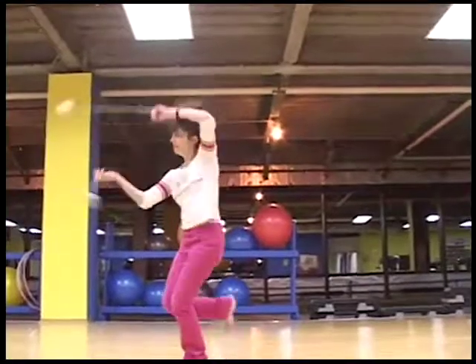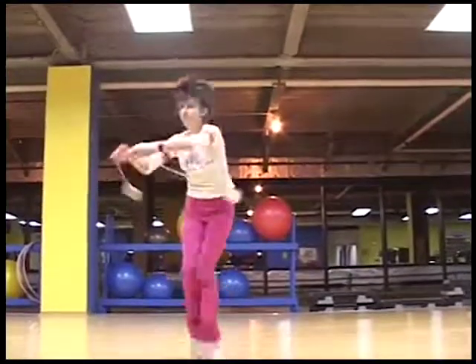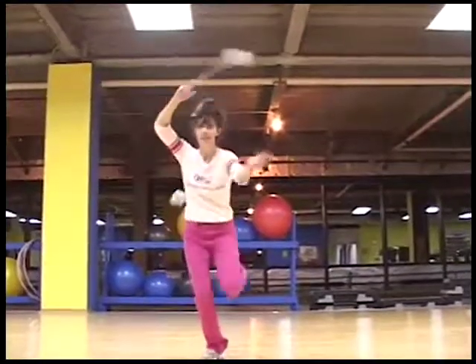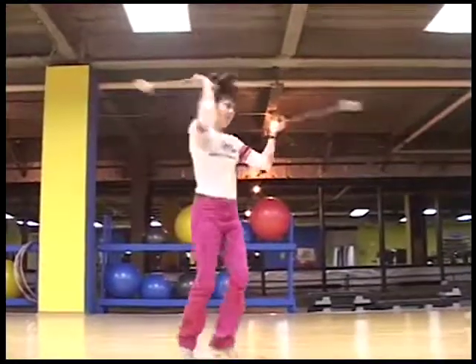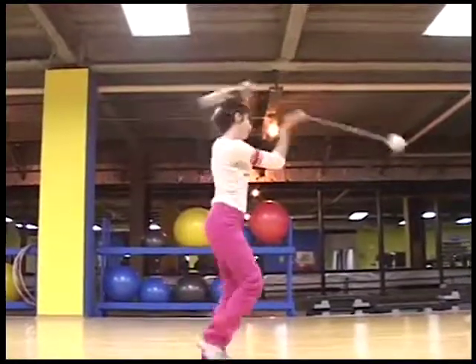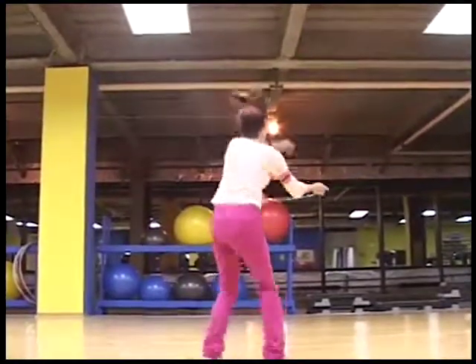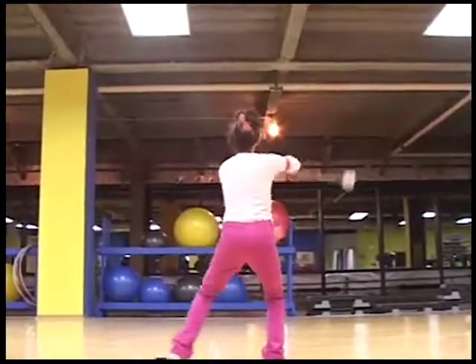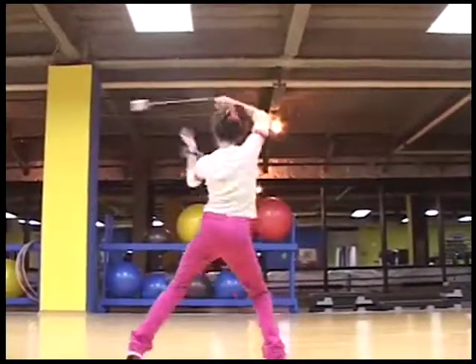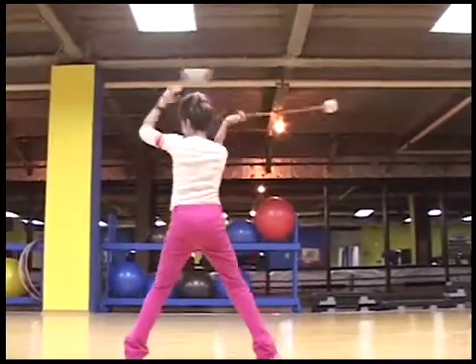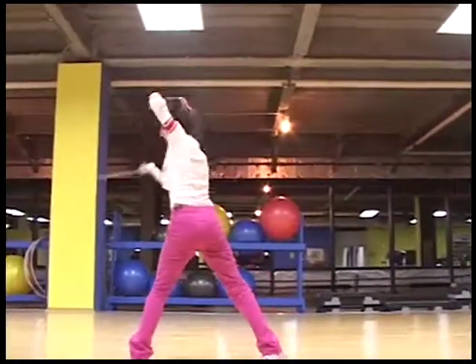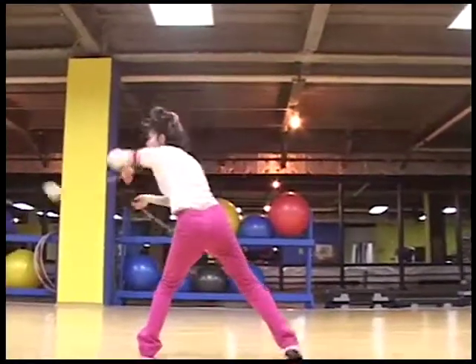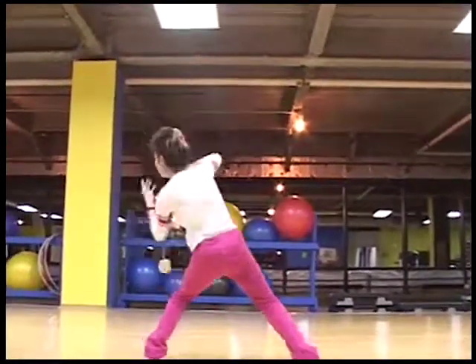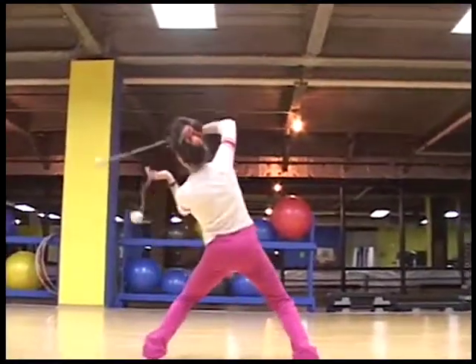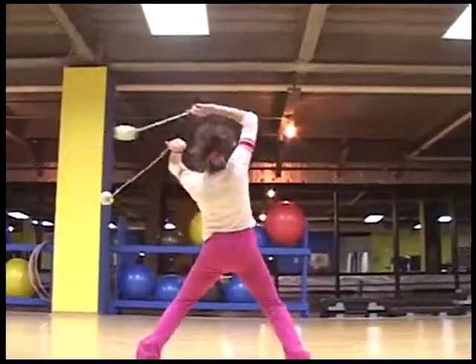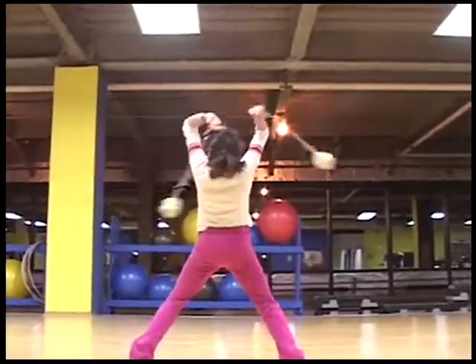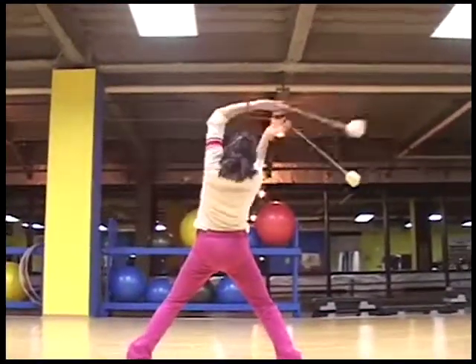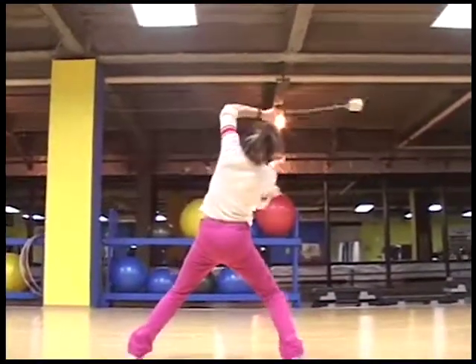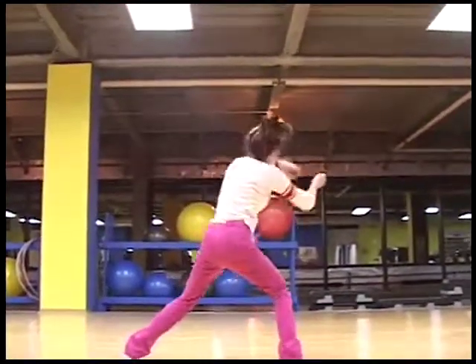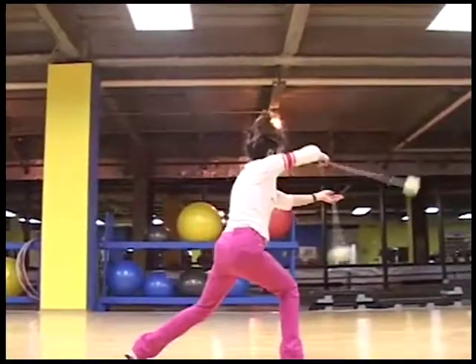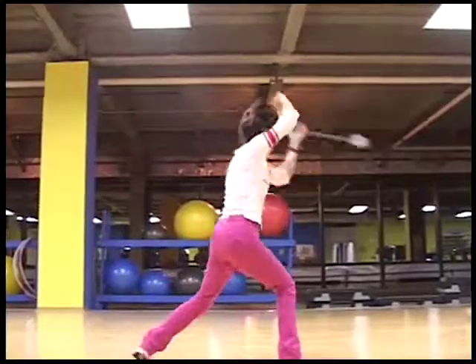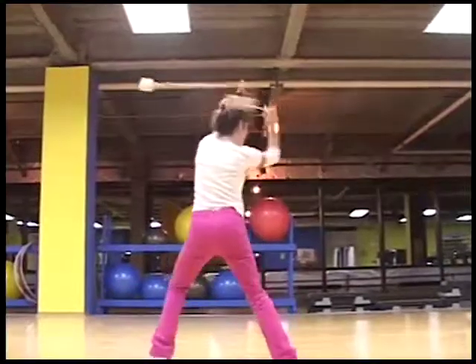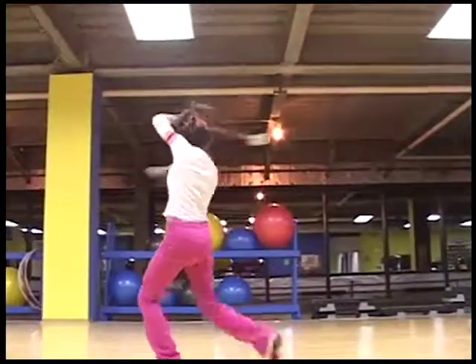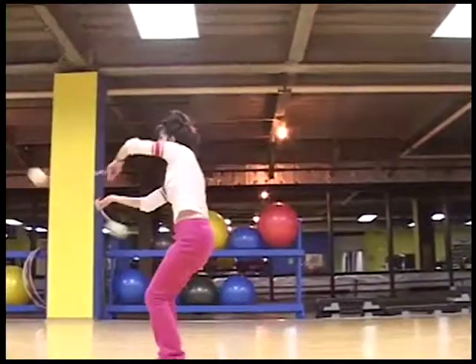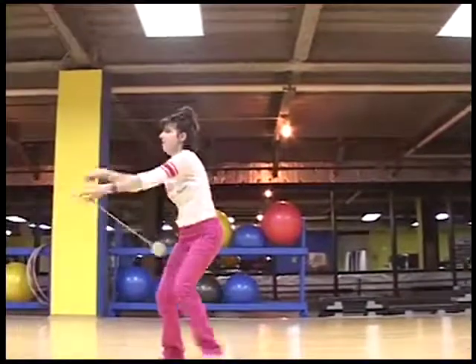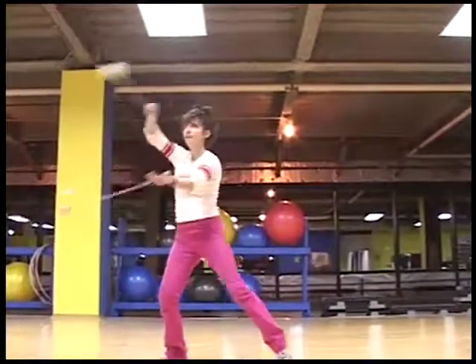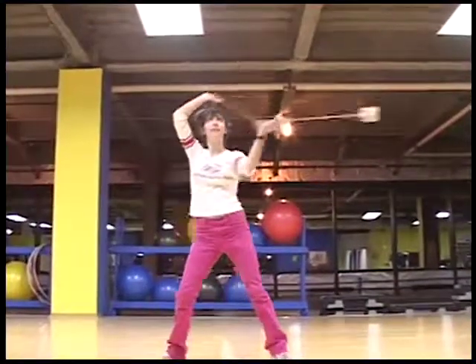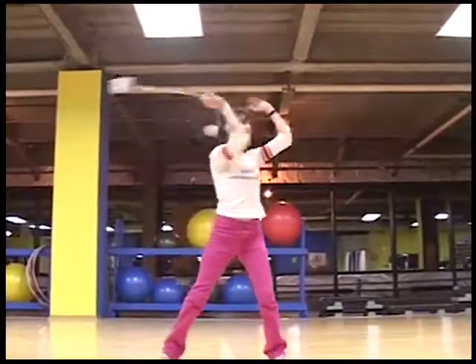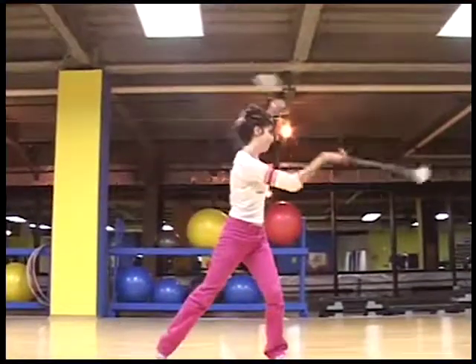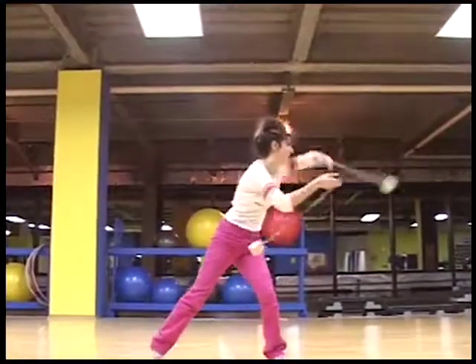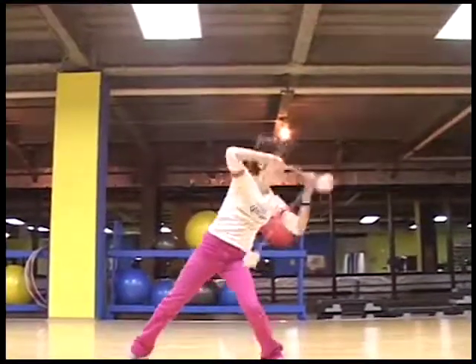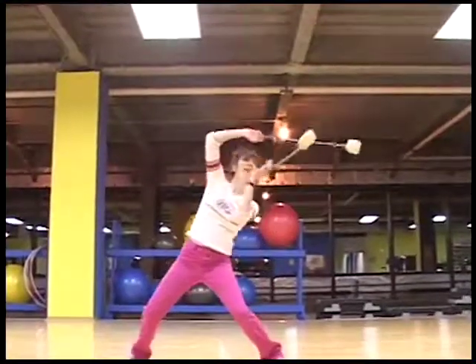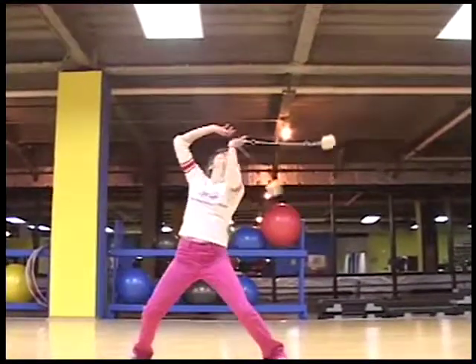Pretty soon I'll do a variation of a corkscrew called the matrix. And you can probably guess why it's called that, because it comes from the movie The Matrix.